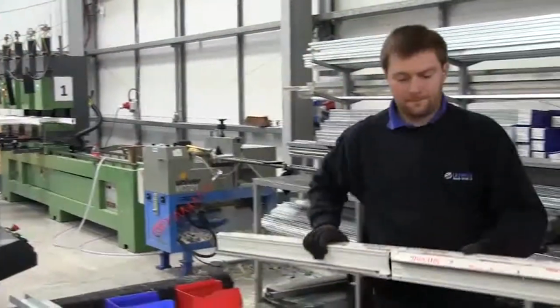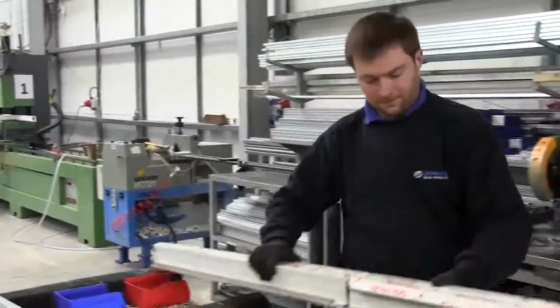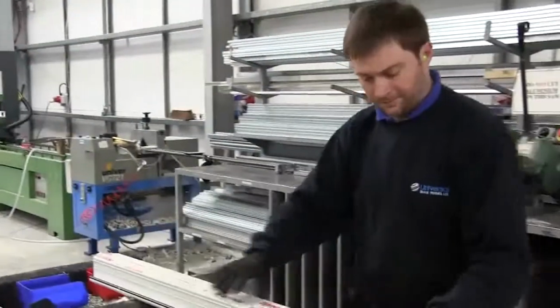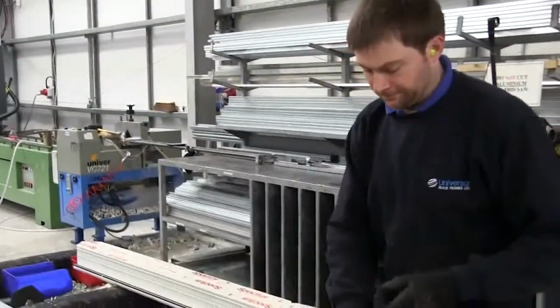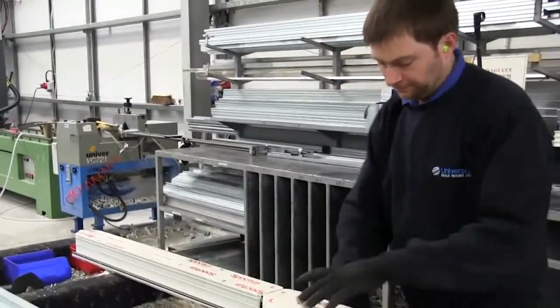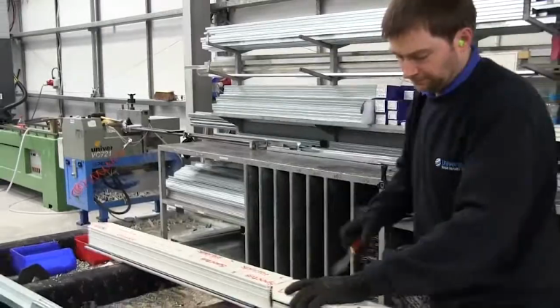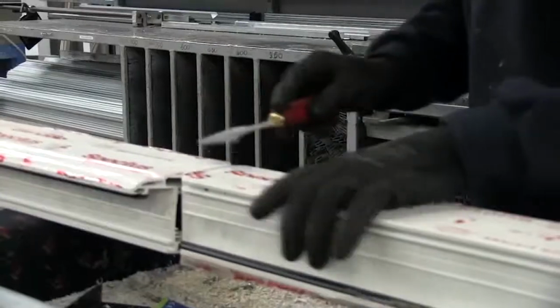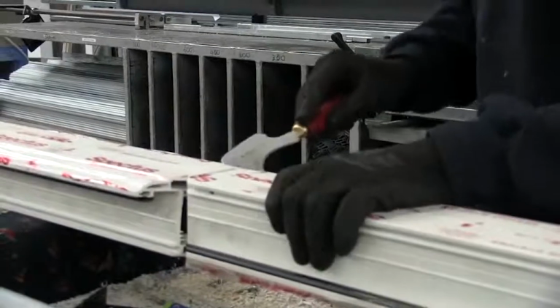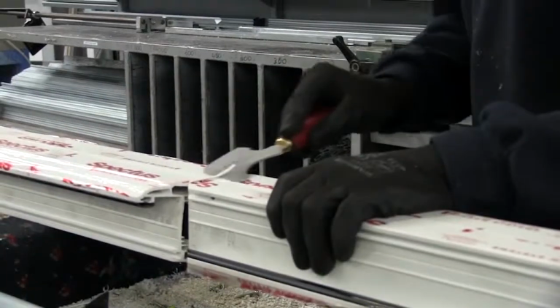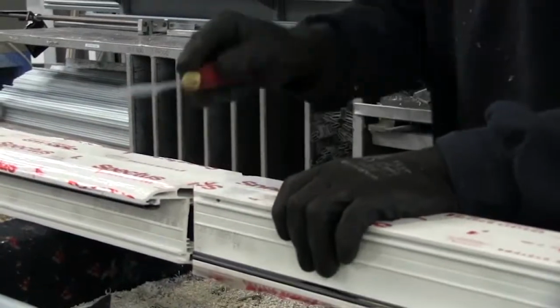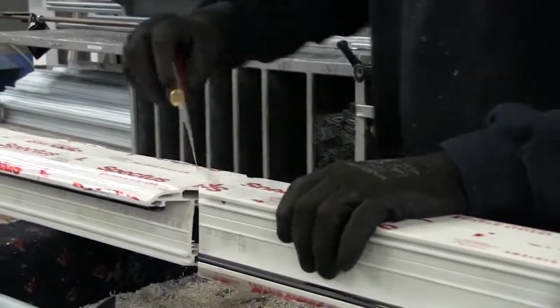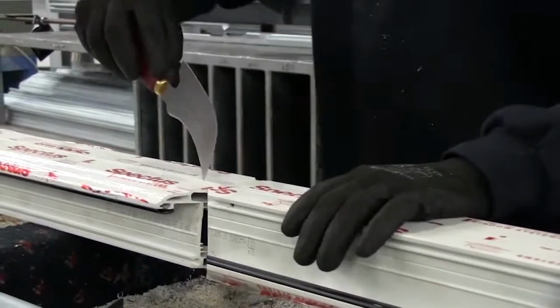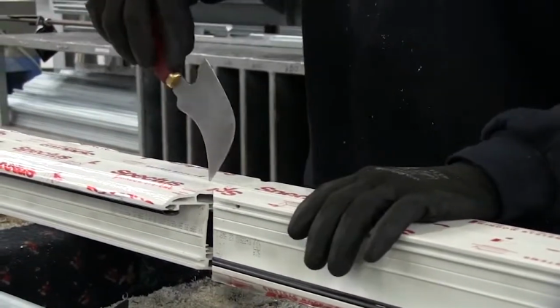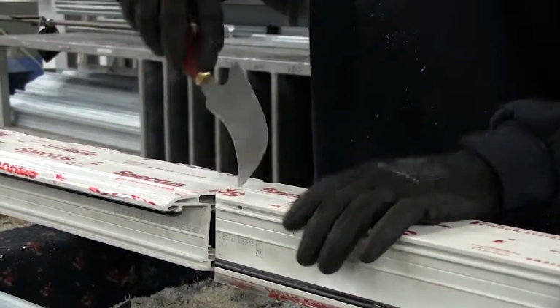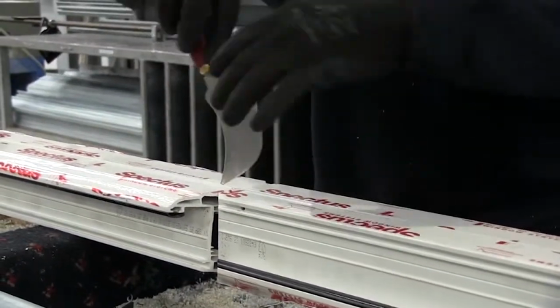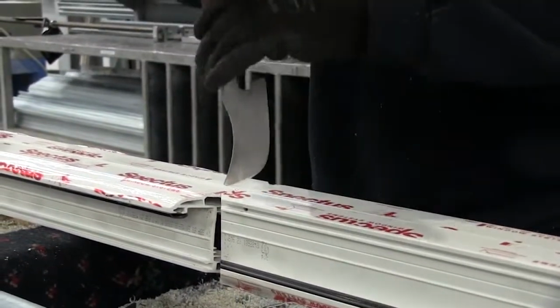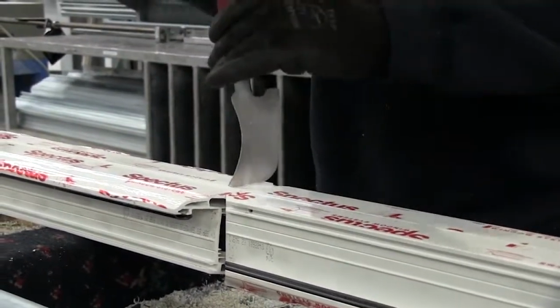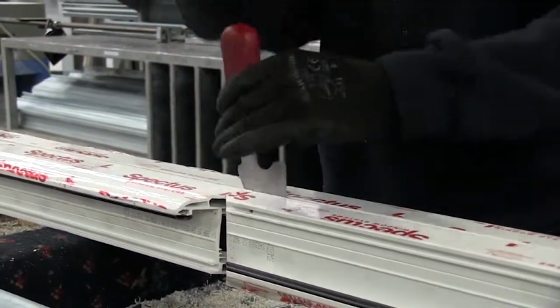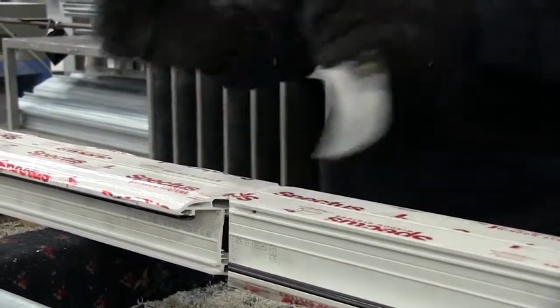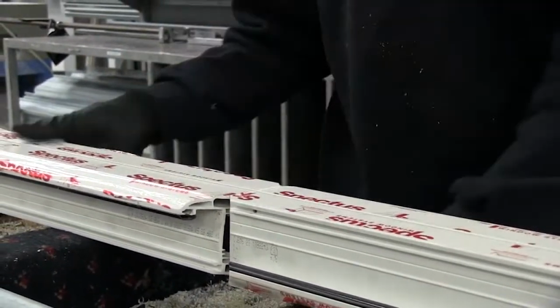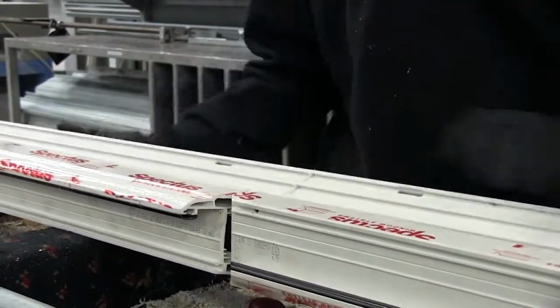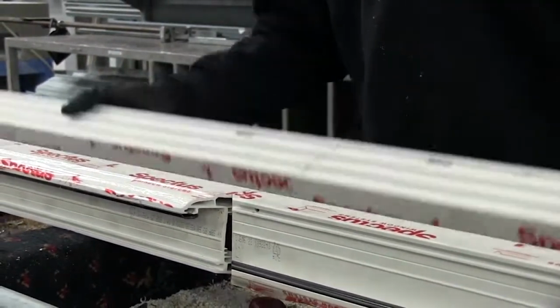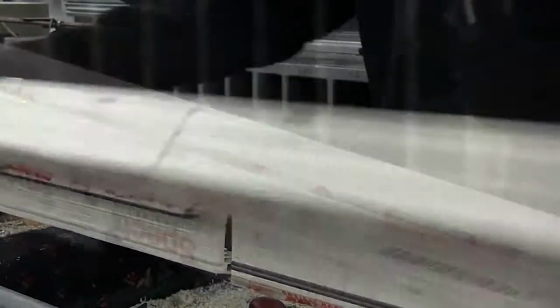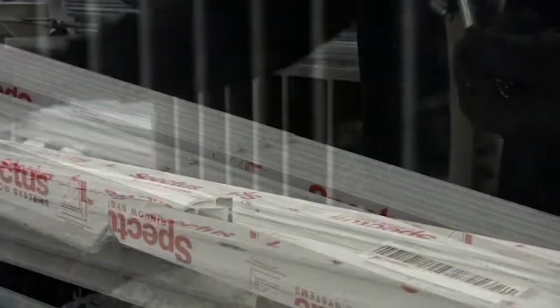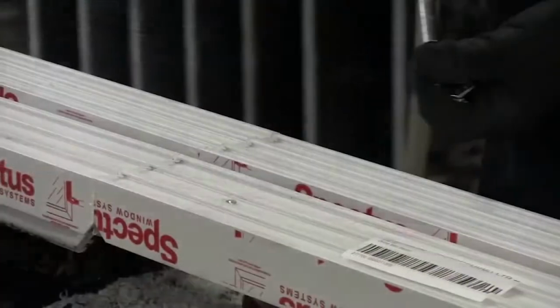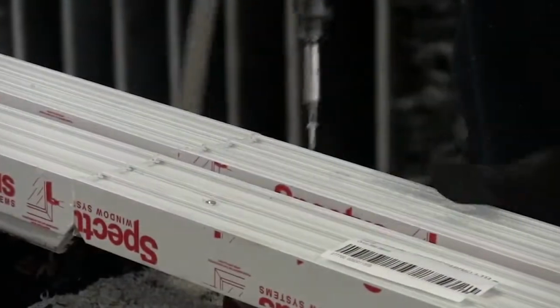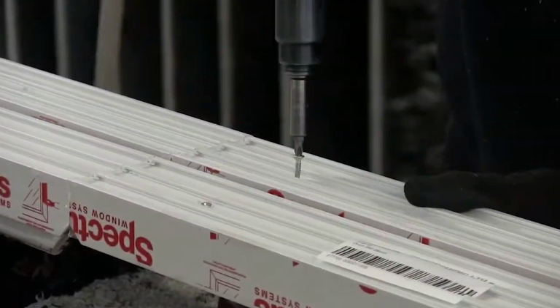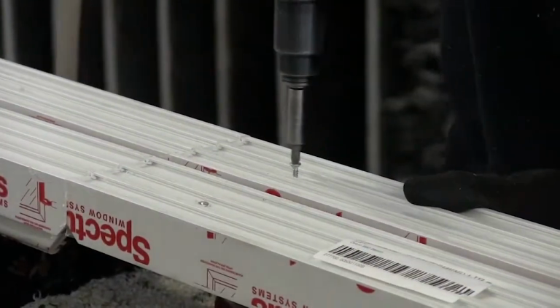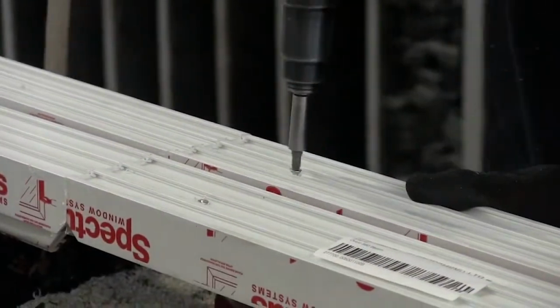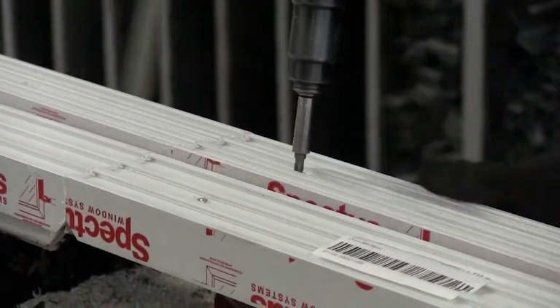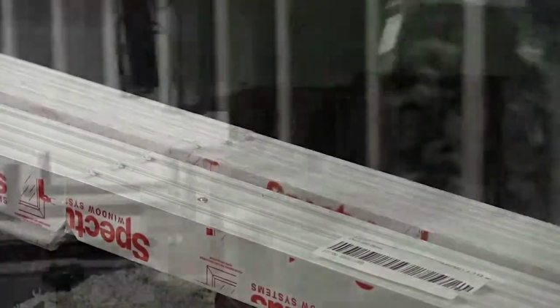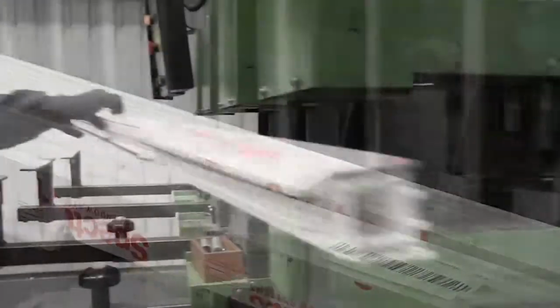Our product range is one of the most extensive in the industry and we invest heavily in the latest technology and equipment to ensure that we are able to provide a high quality solution for our customers.